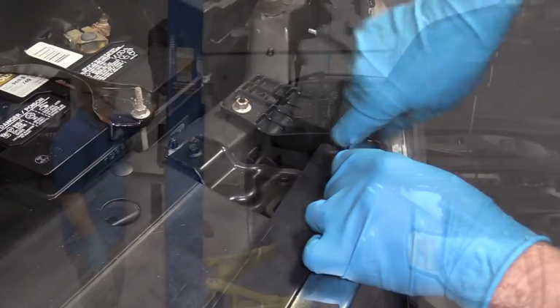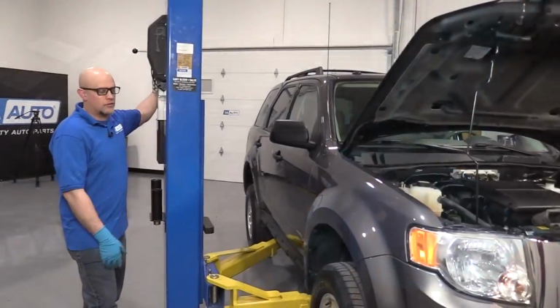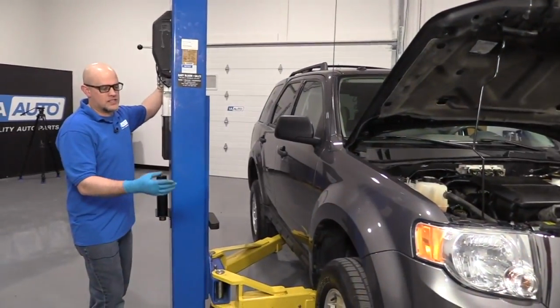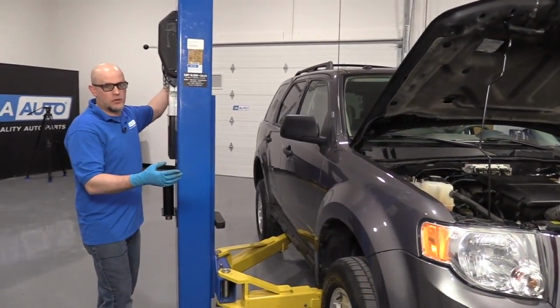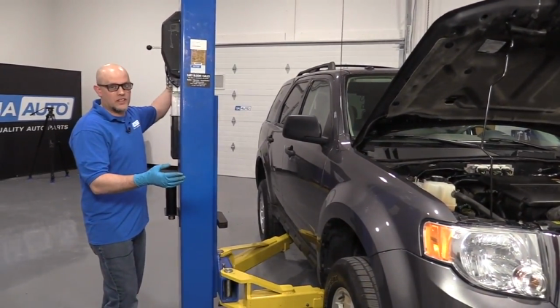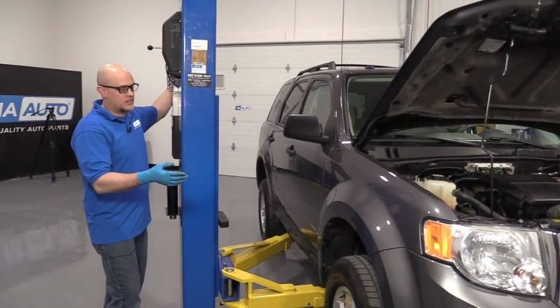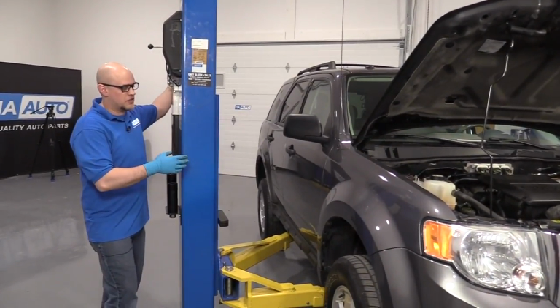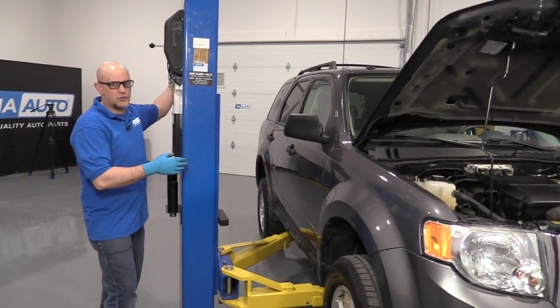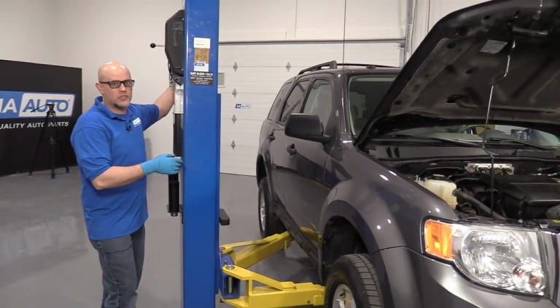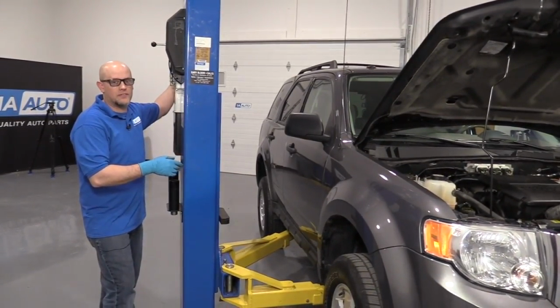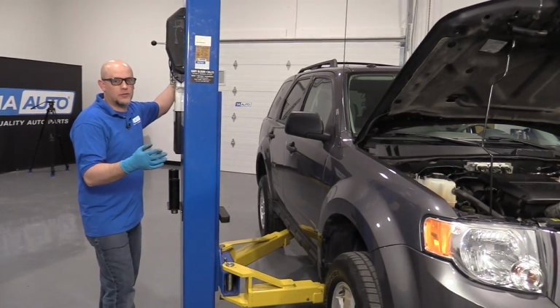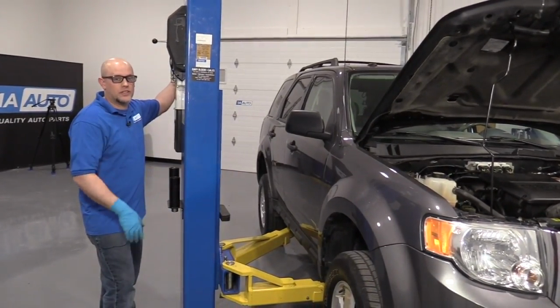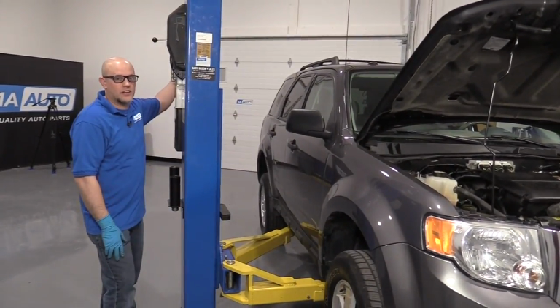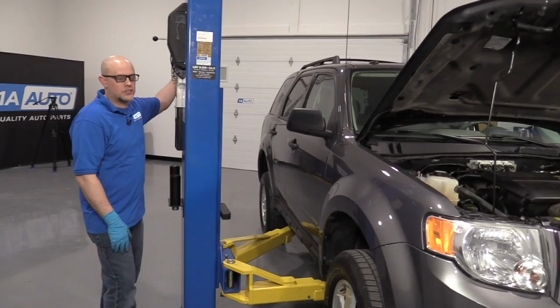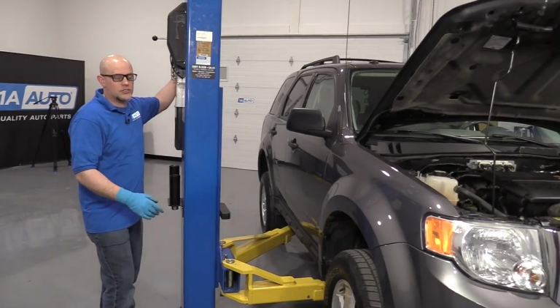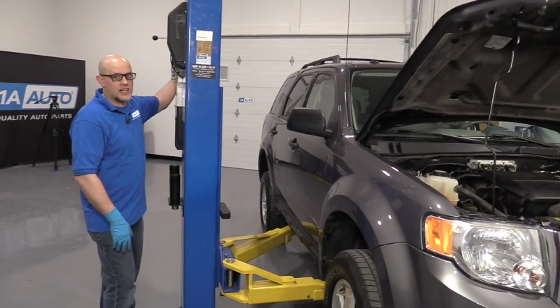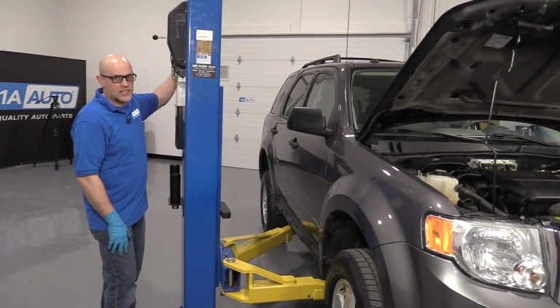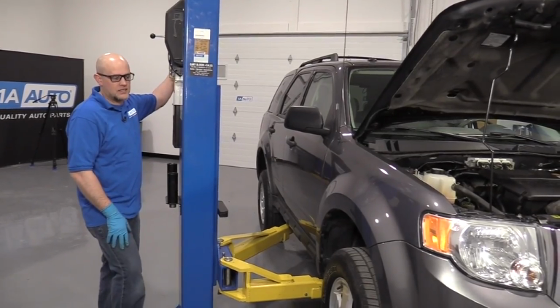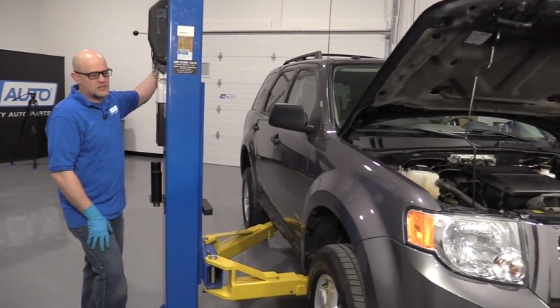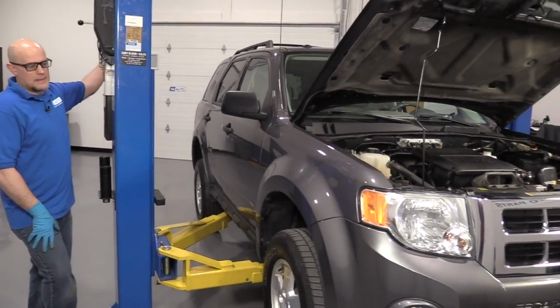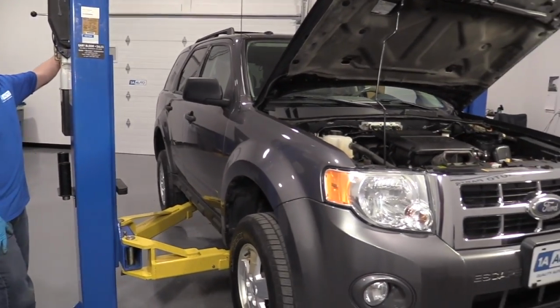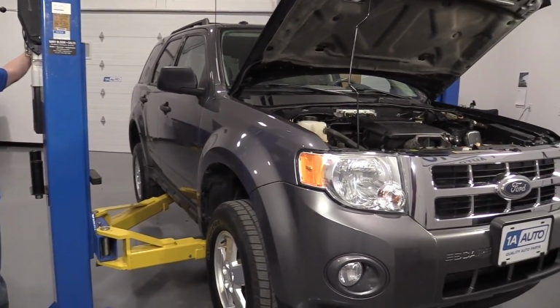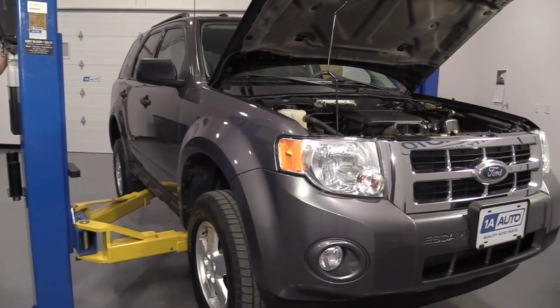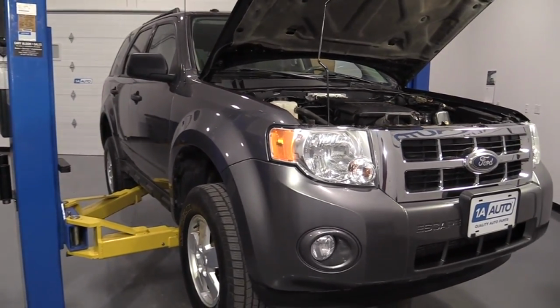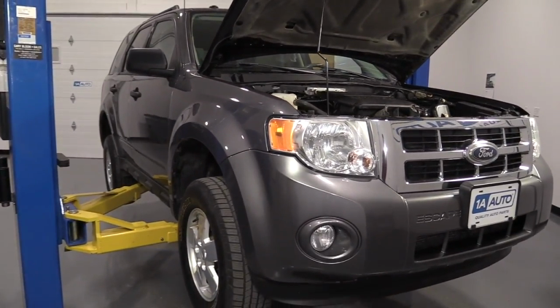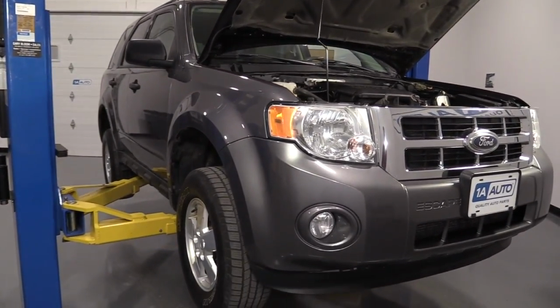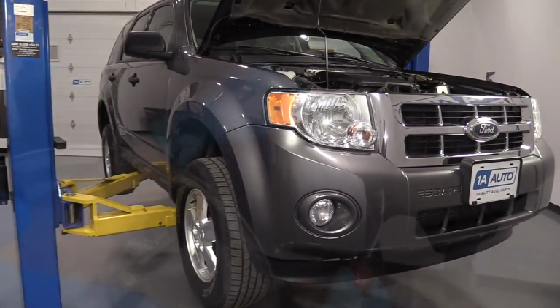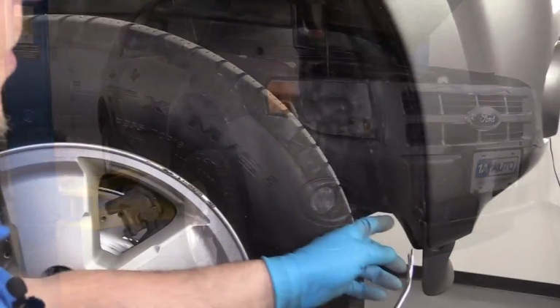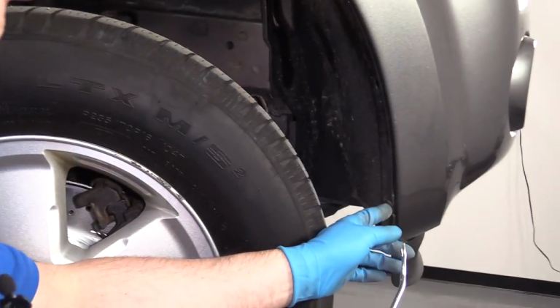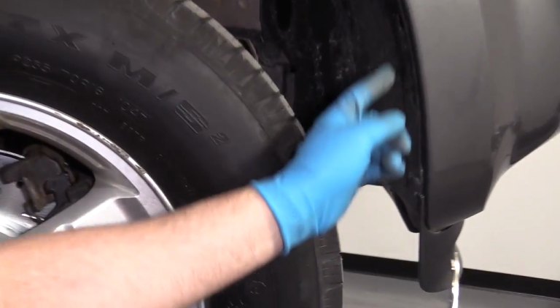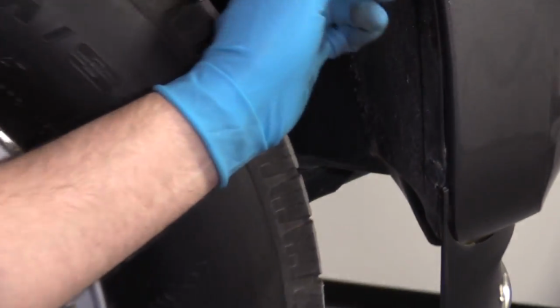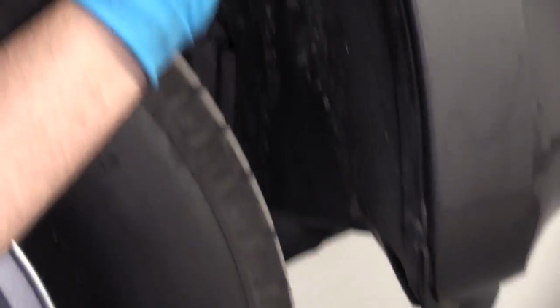I'm going to raise and support the vehicle. I'm using a two-post lift; if you're doing this at your house, you can use a jack and jack stands. I want to take some of these push clips off.